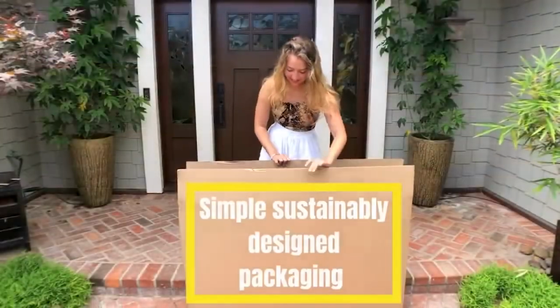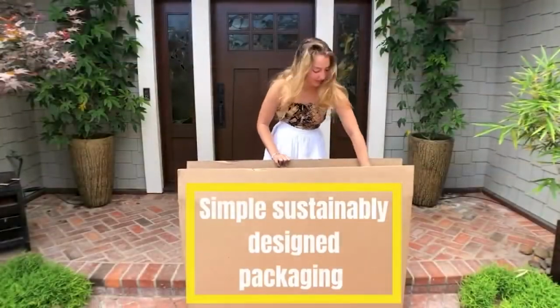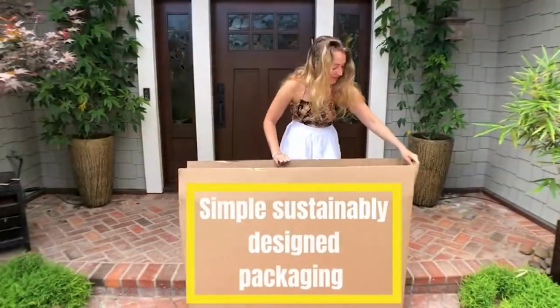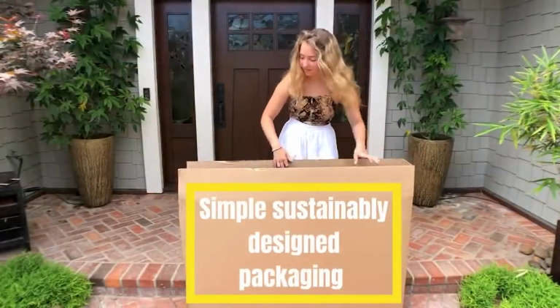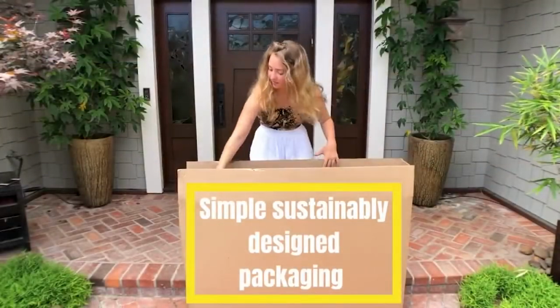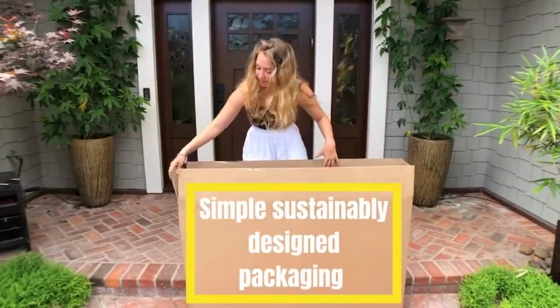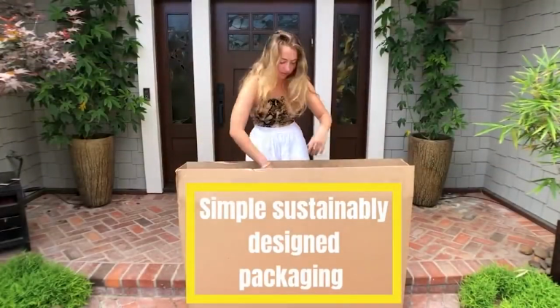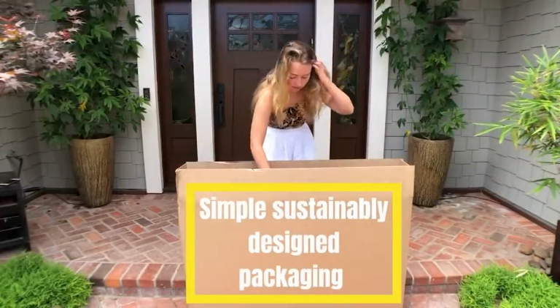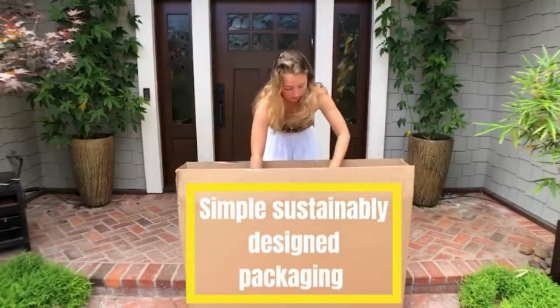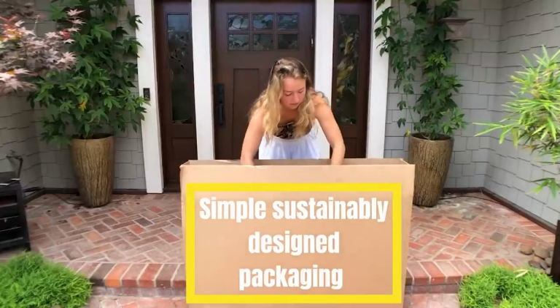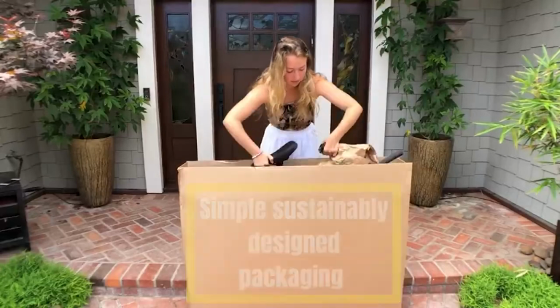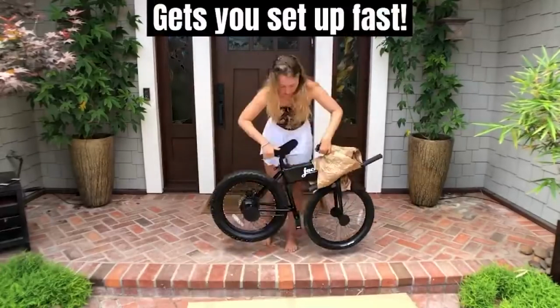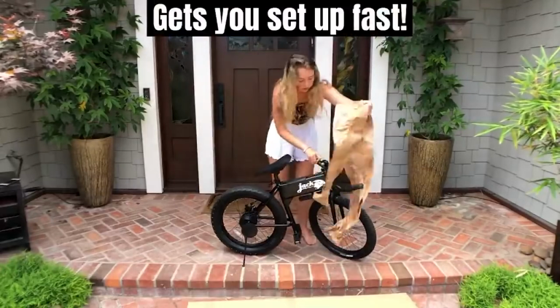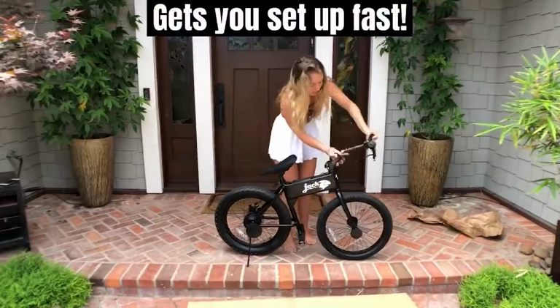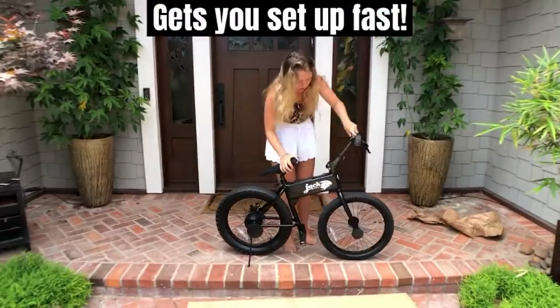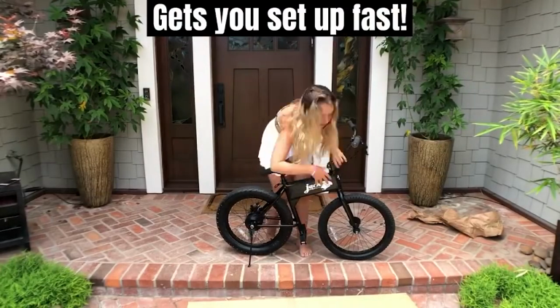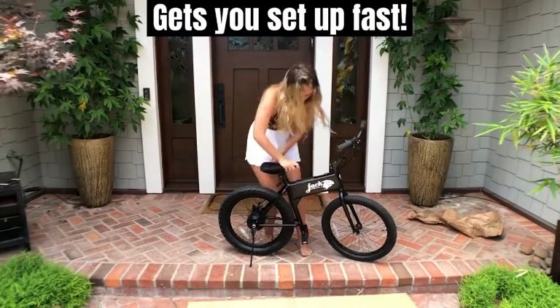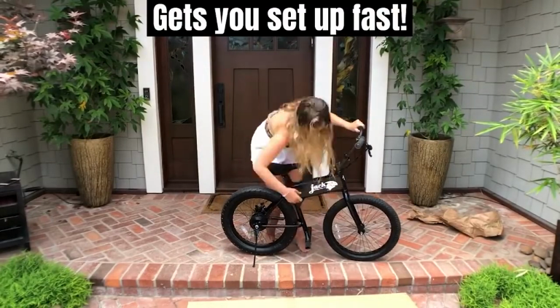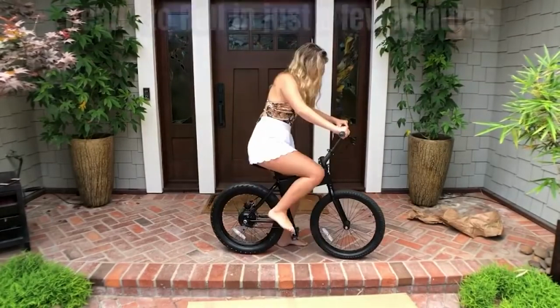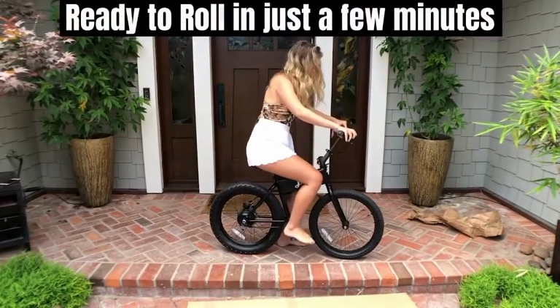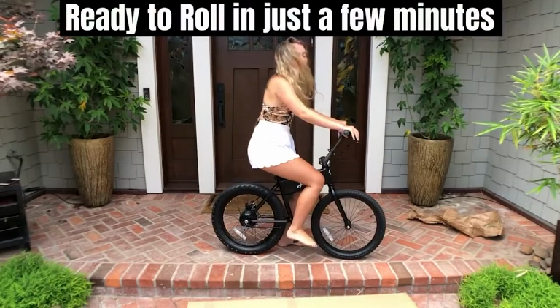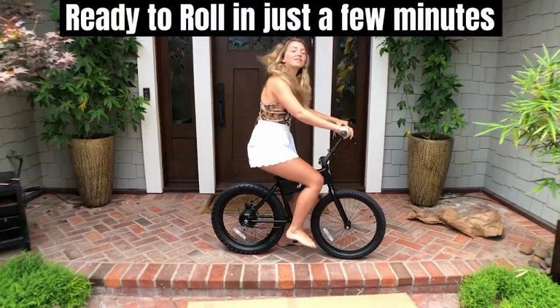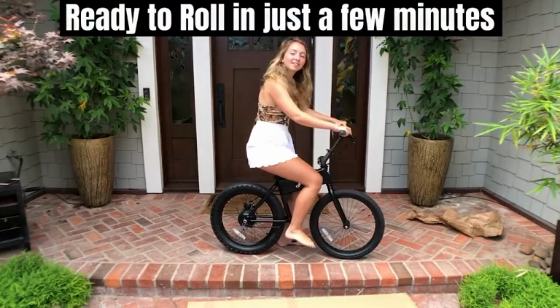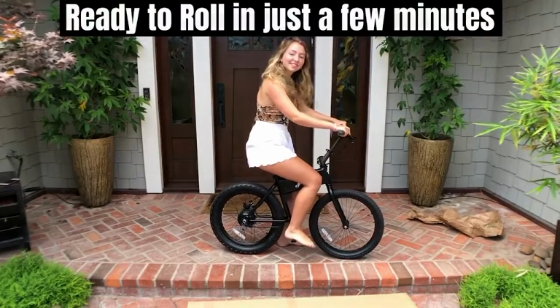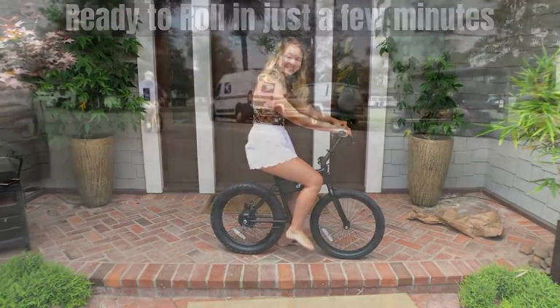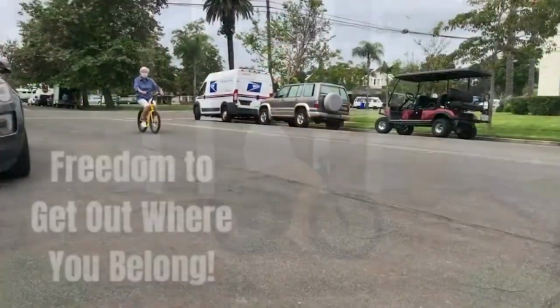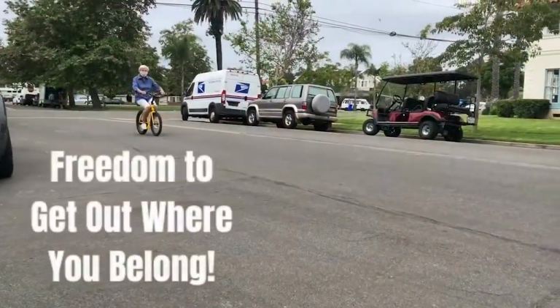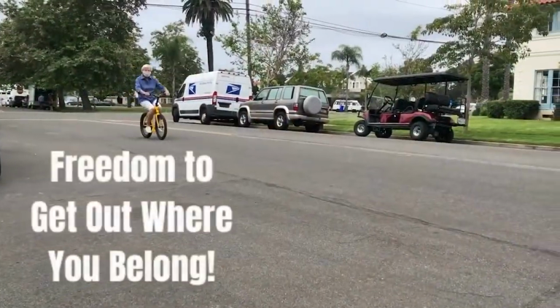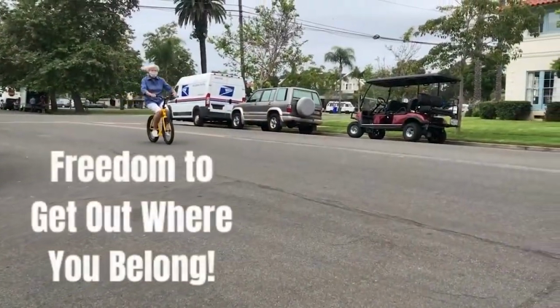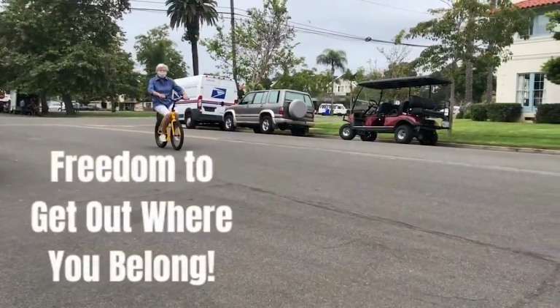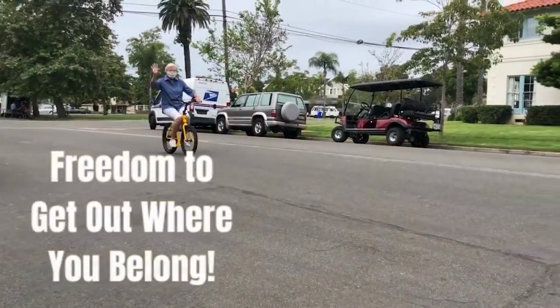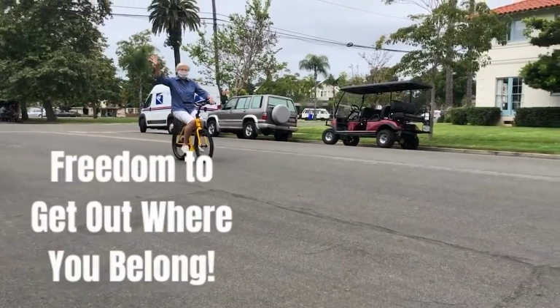Your Jackrabbit is eco-friendly and takes just minutes to set up for riding. Feel the freedom of movement on a Jackrabbit.